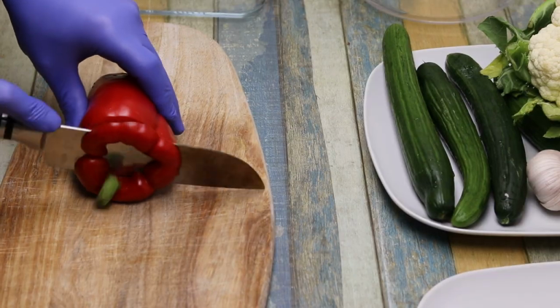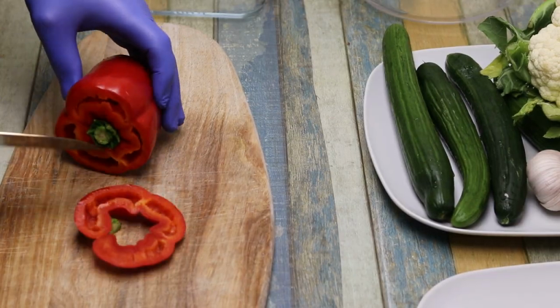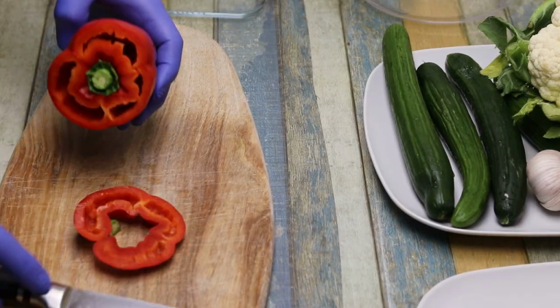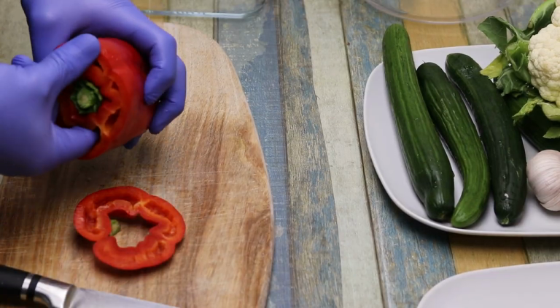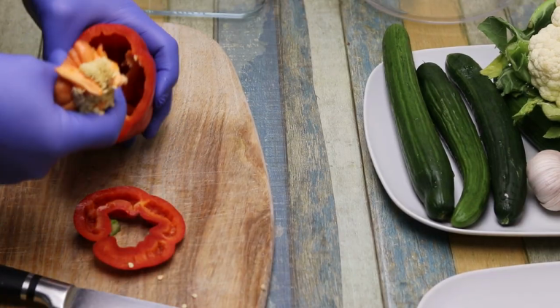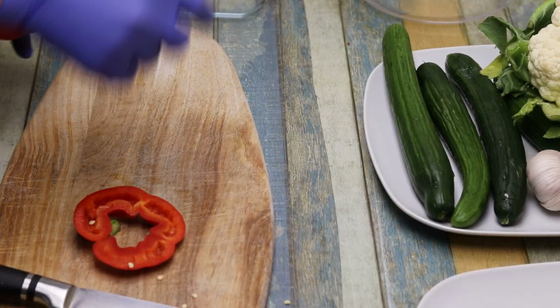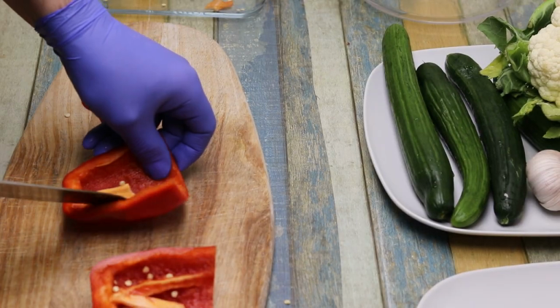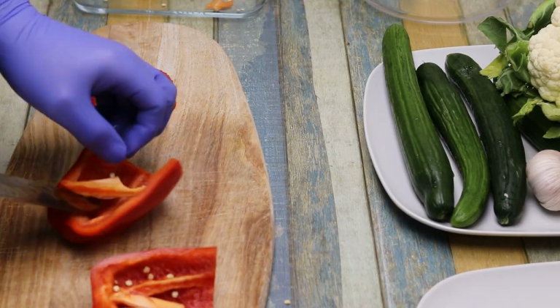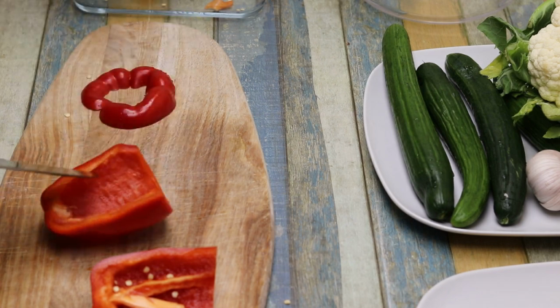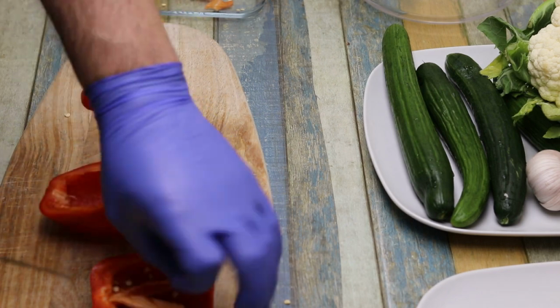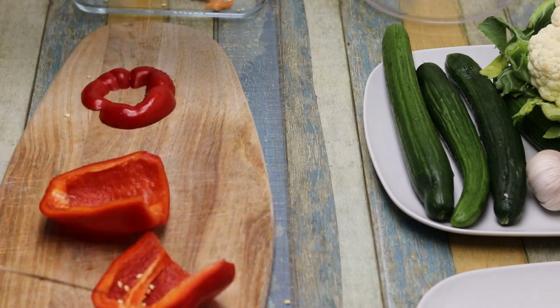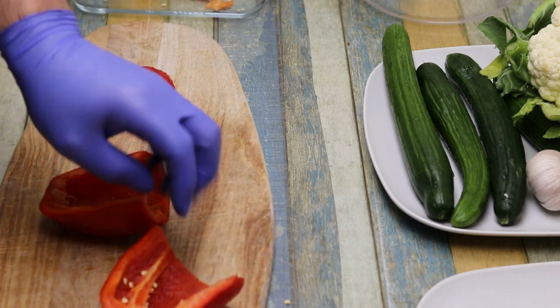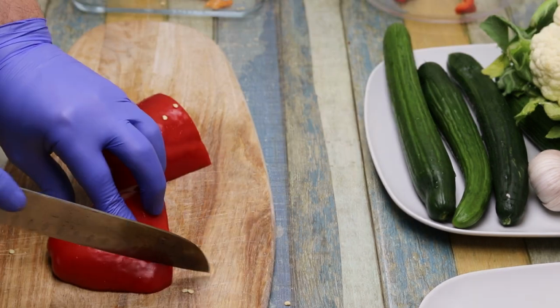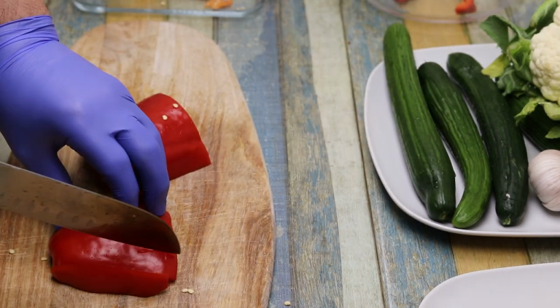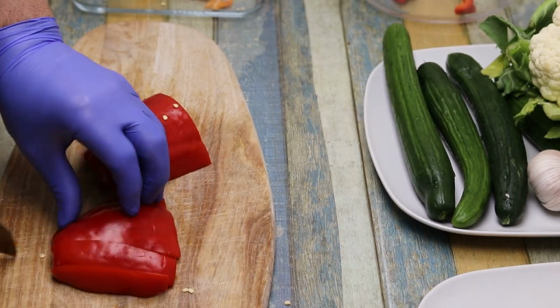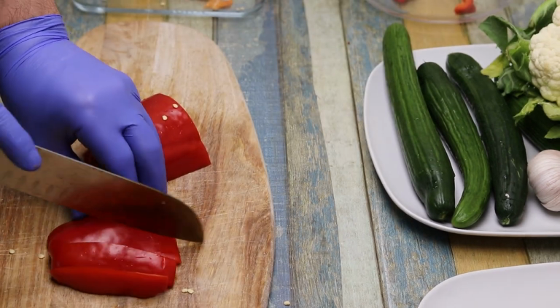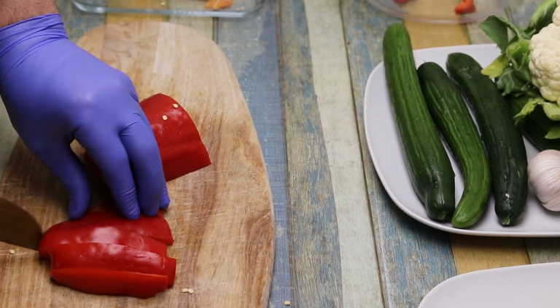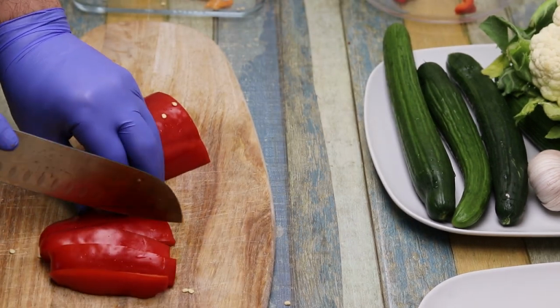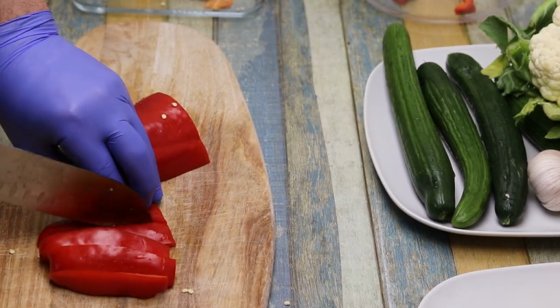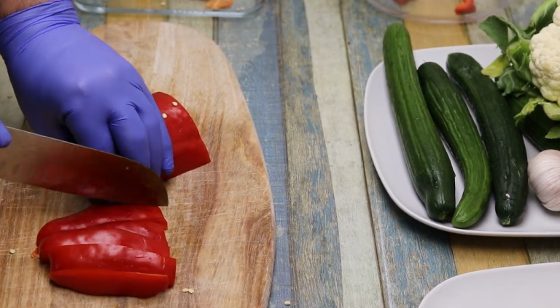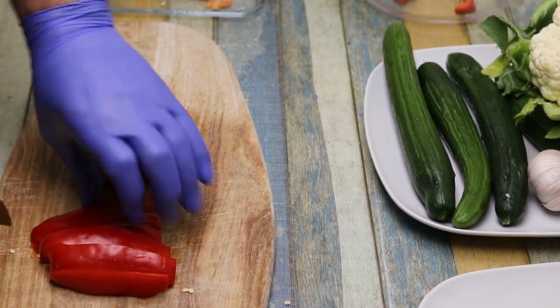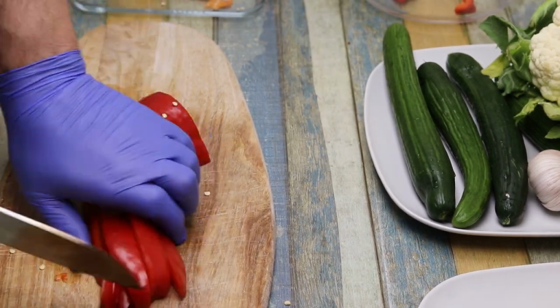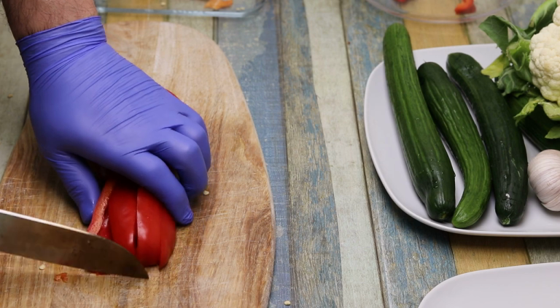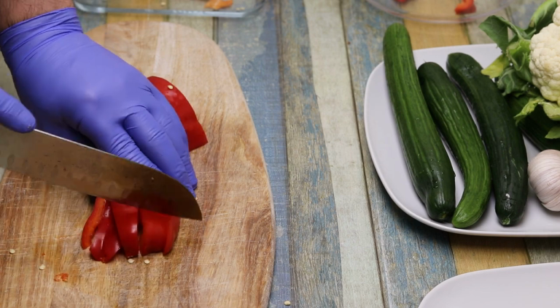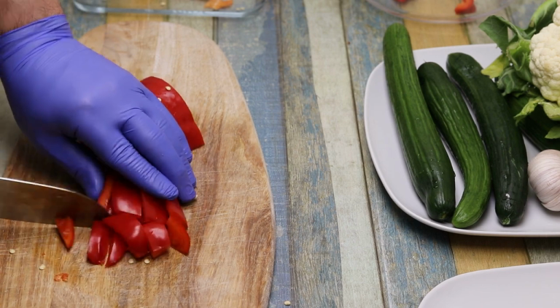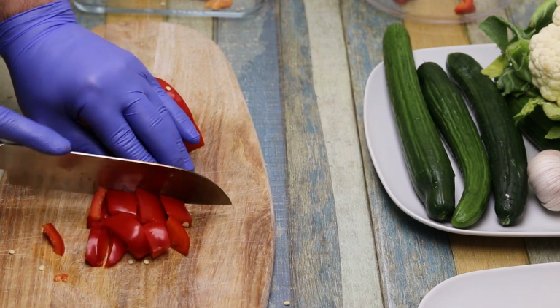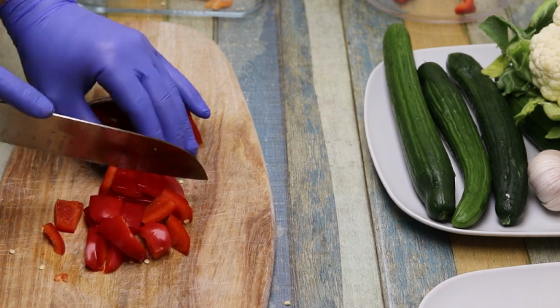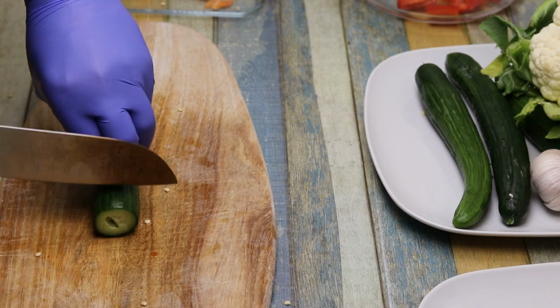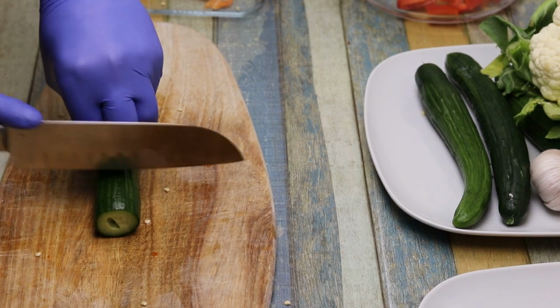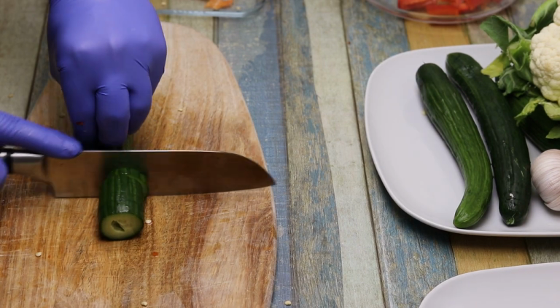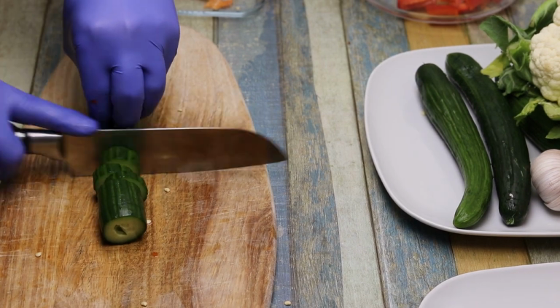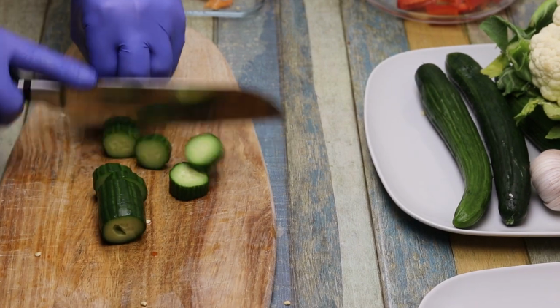We will prepare the ingredients so that they all look uniform and are made for the same type.